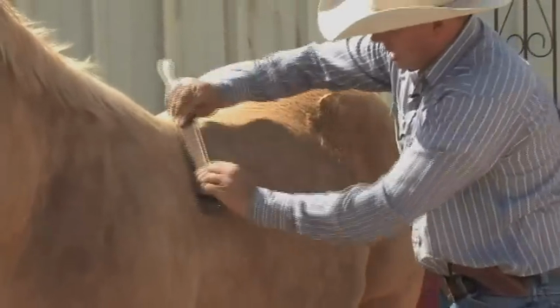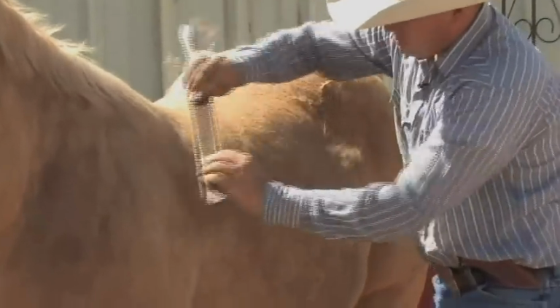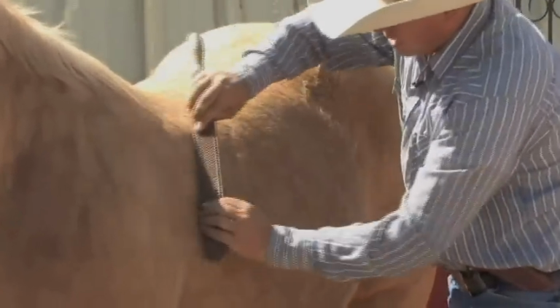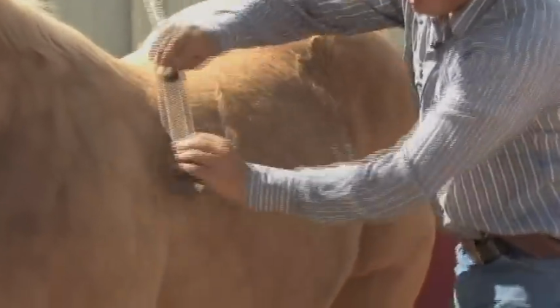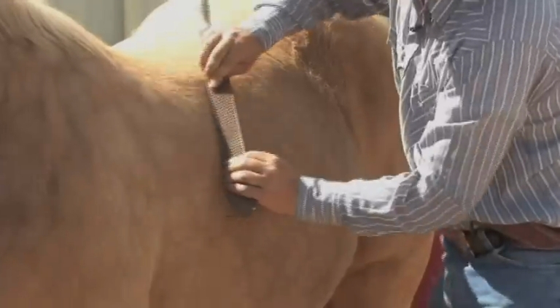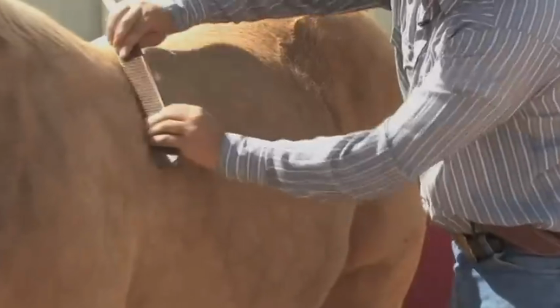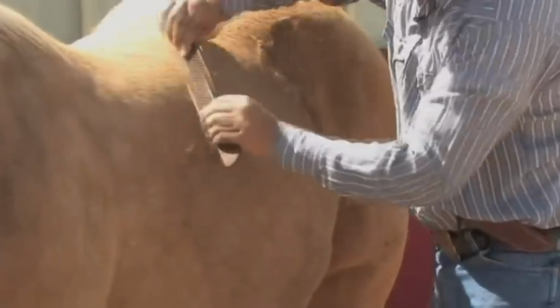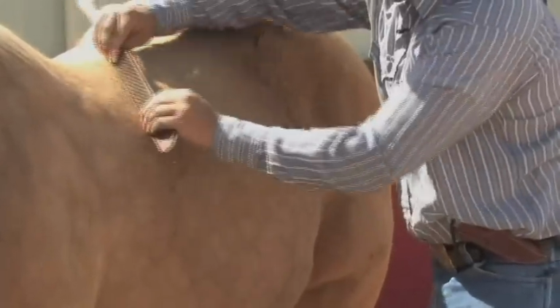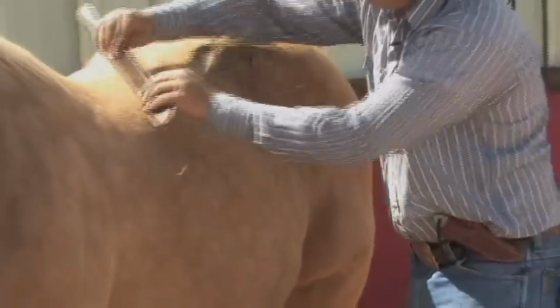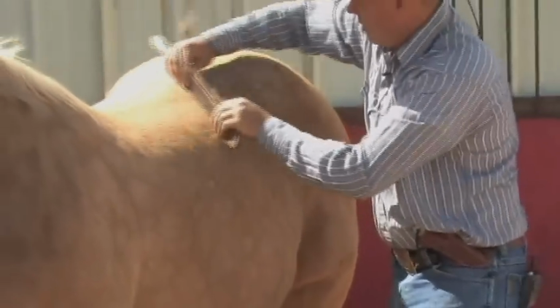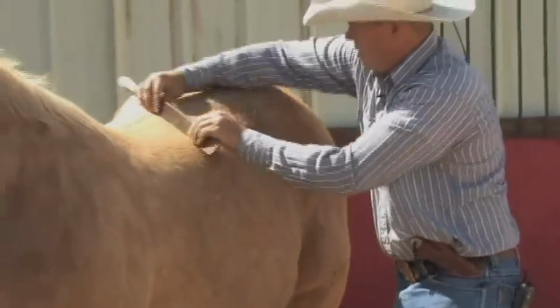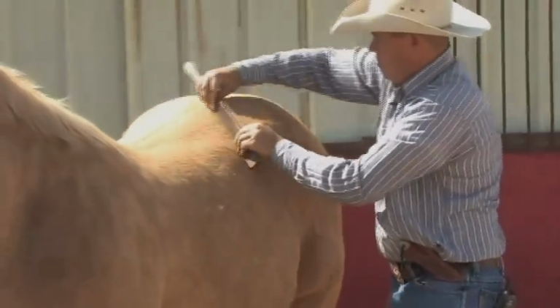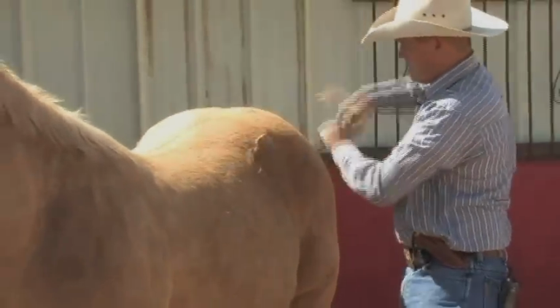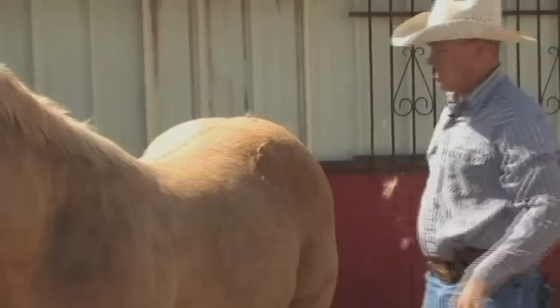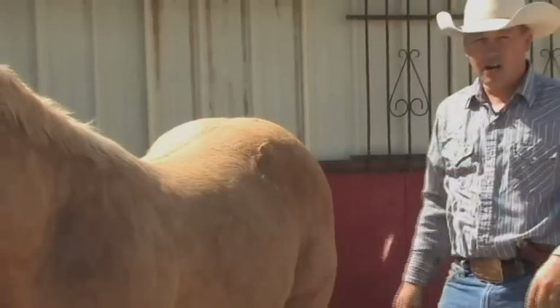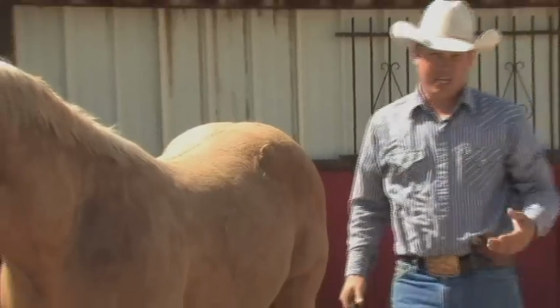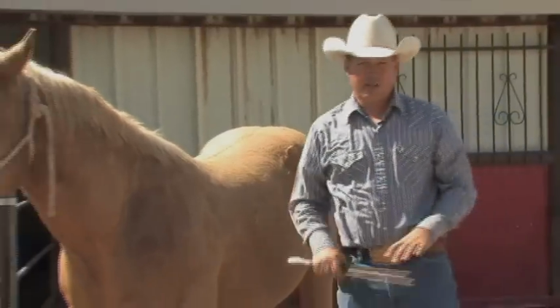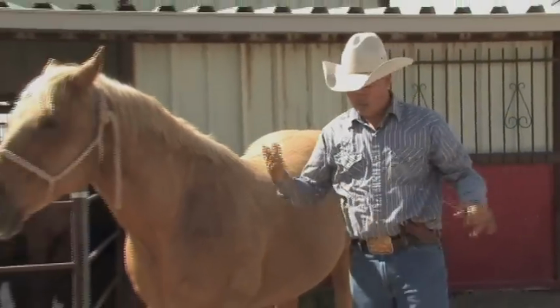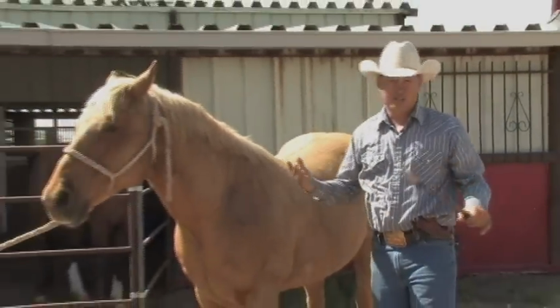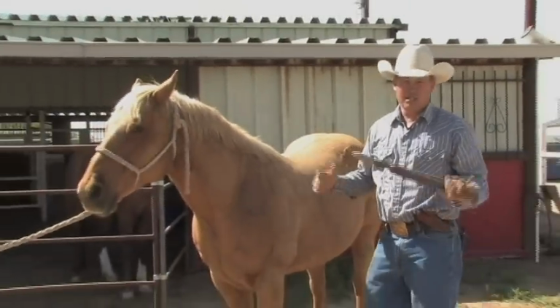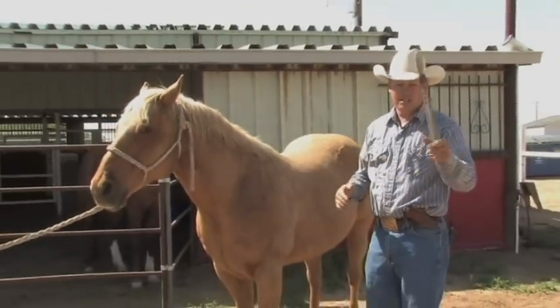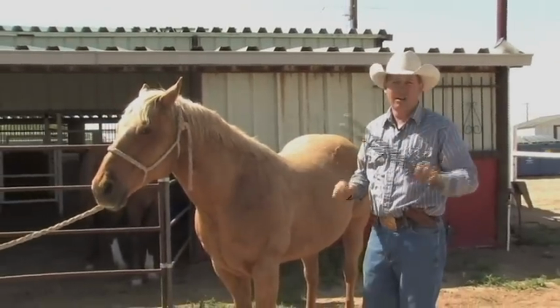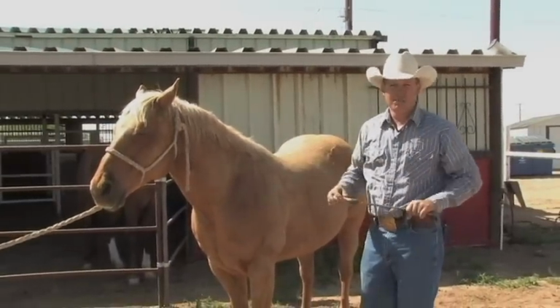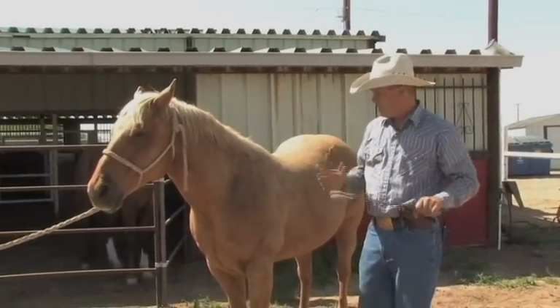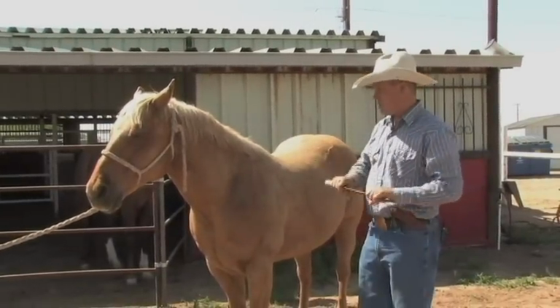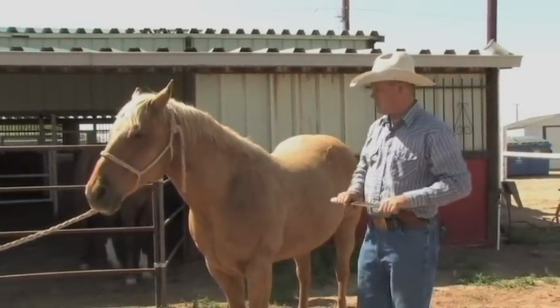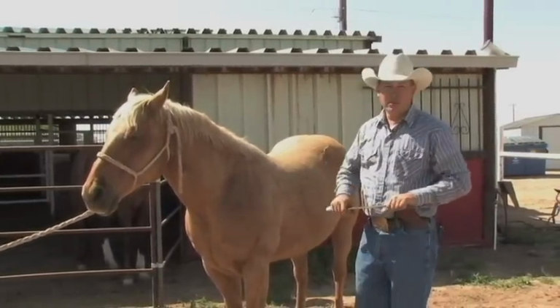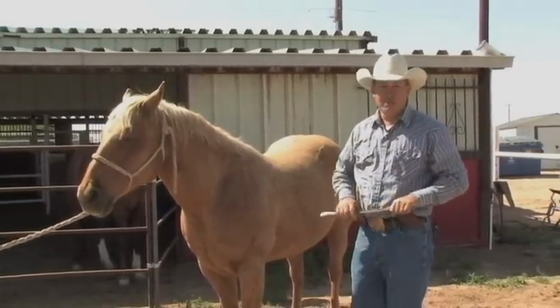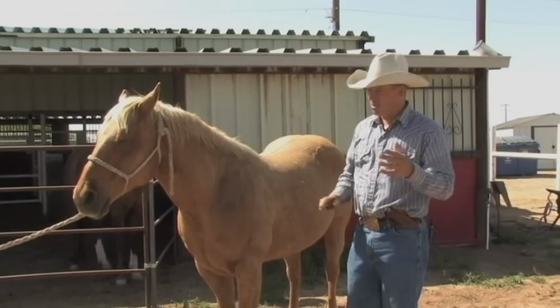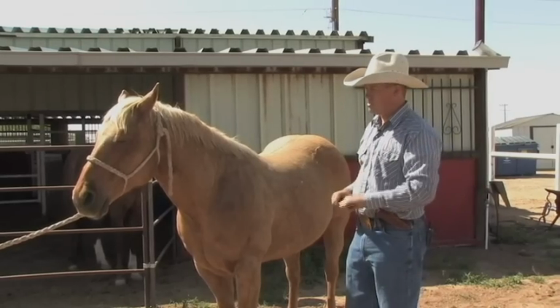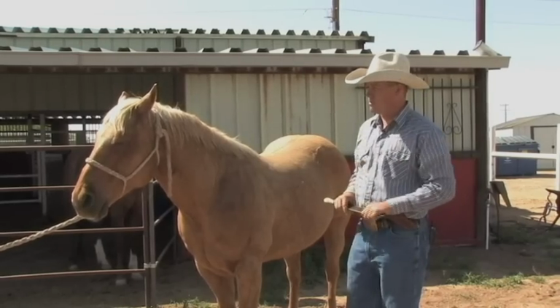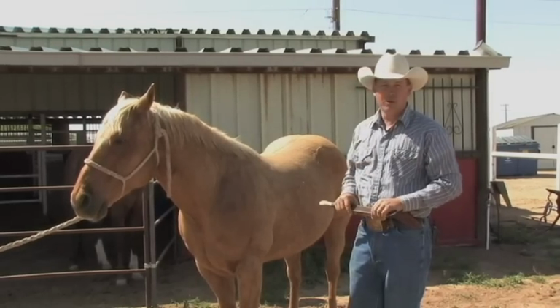Now this horse, we've already done him a little bit so he's not as hairy, but it'll still get the hair off in a hurry without getting so messy and it's not clogging up. So that's just a quick tip to help you in the springtime to get your horses ready for the summer weather.